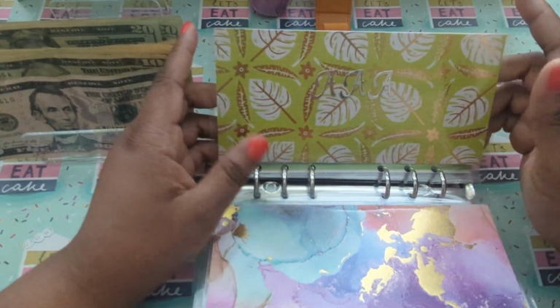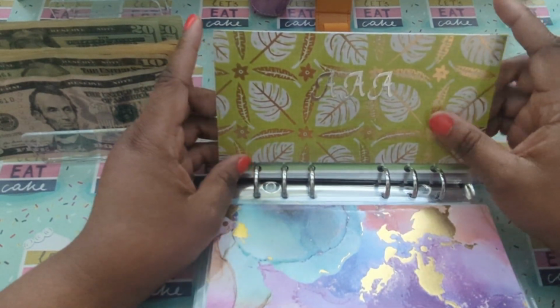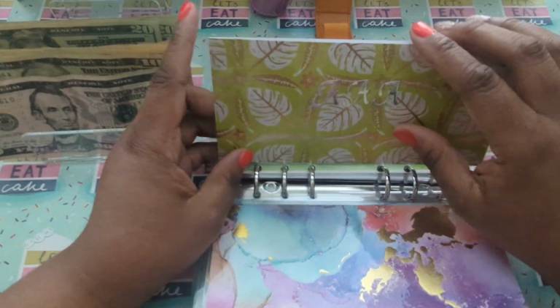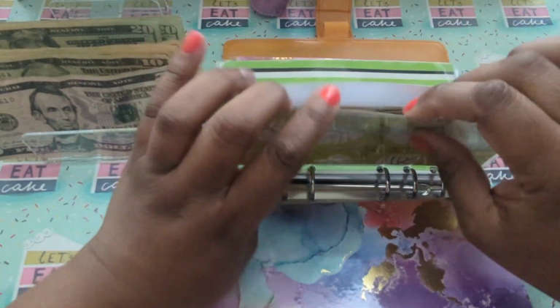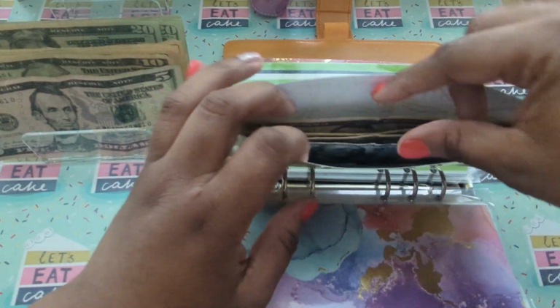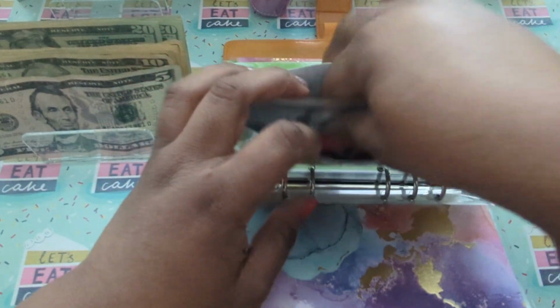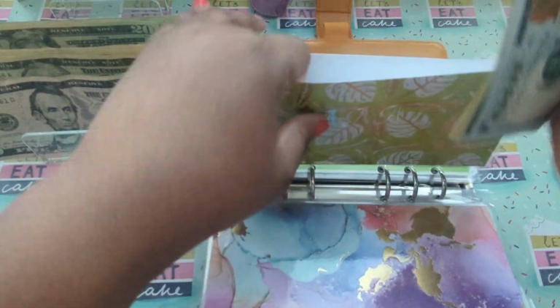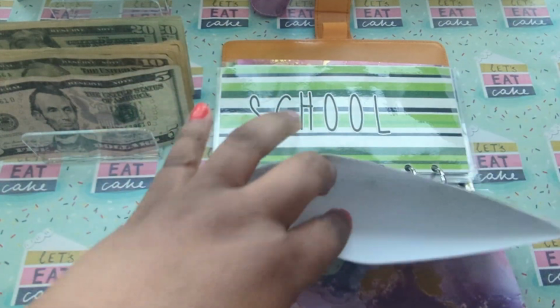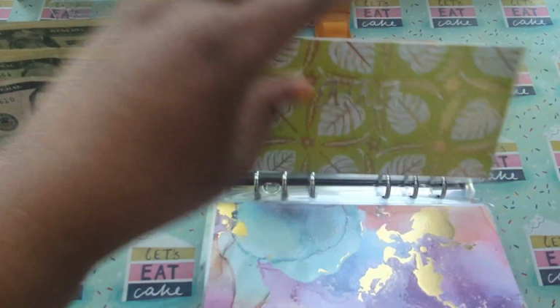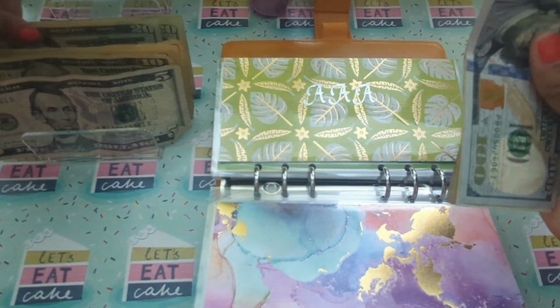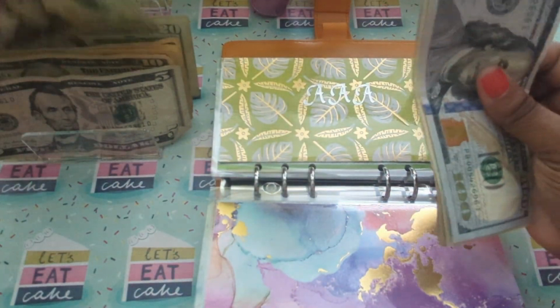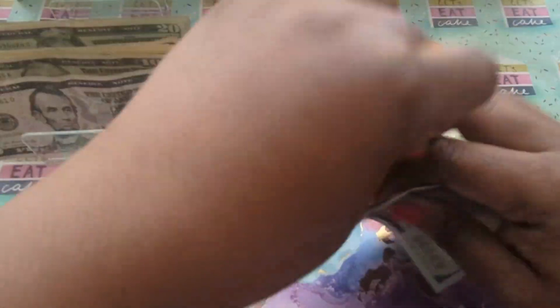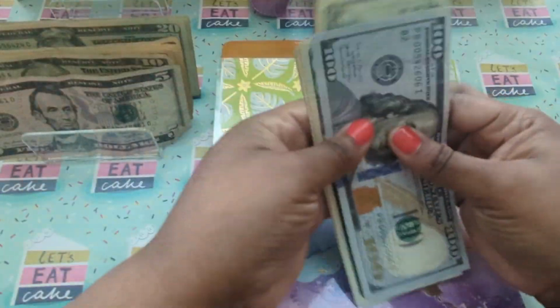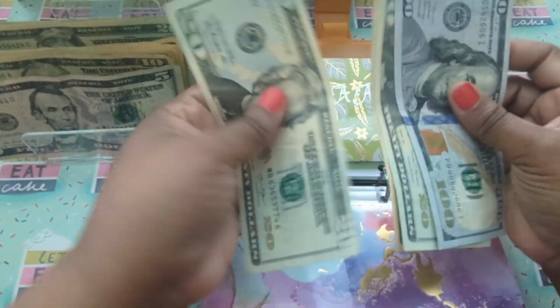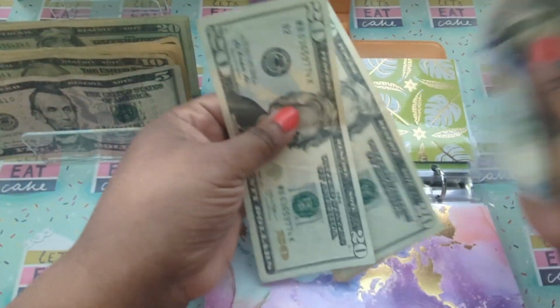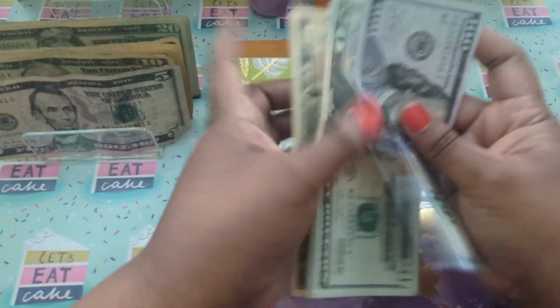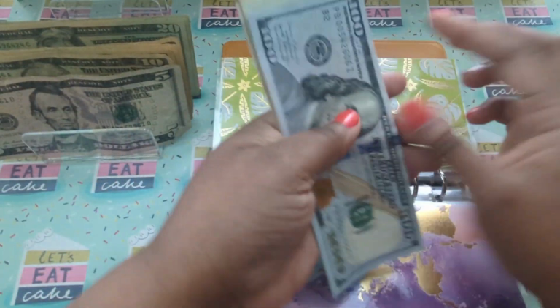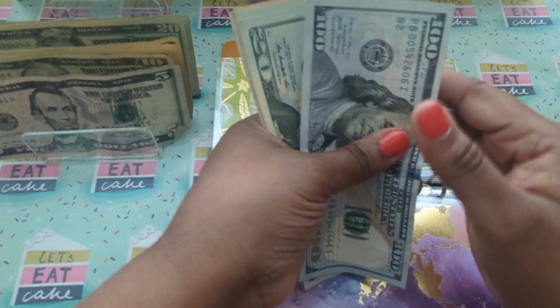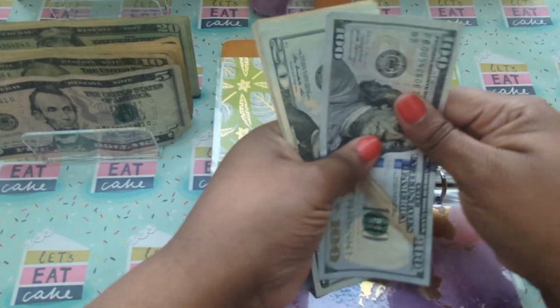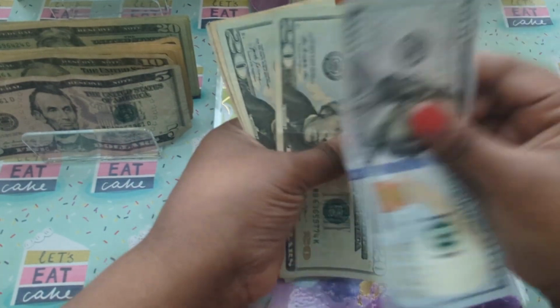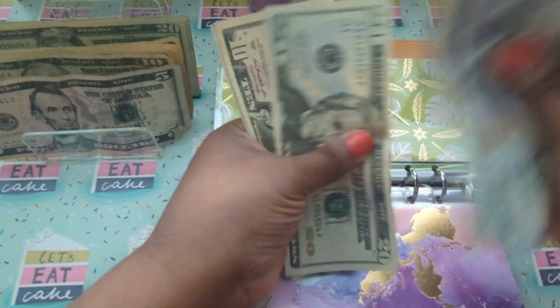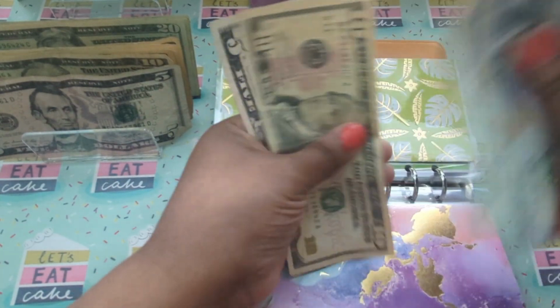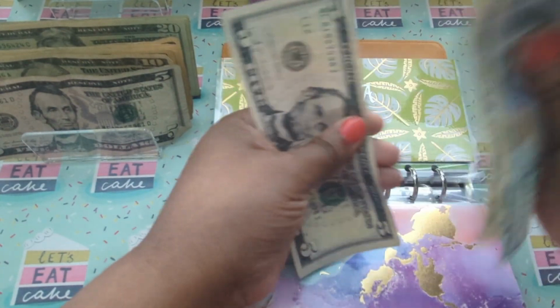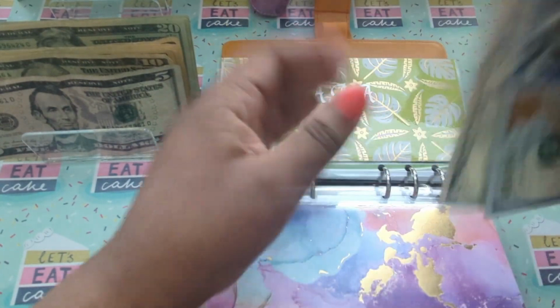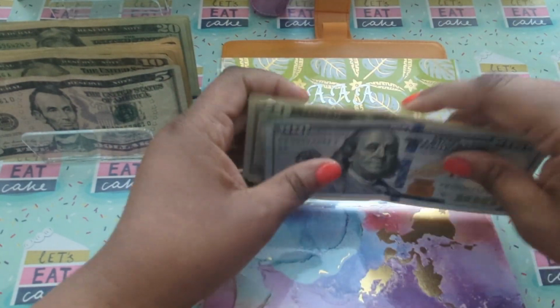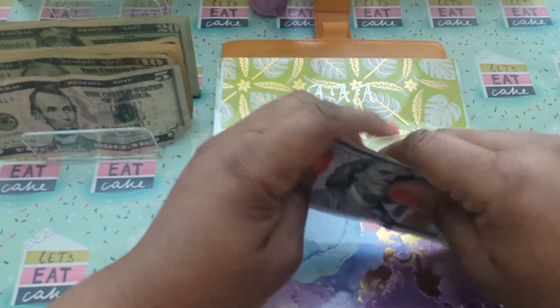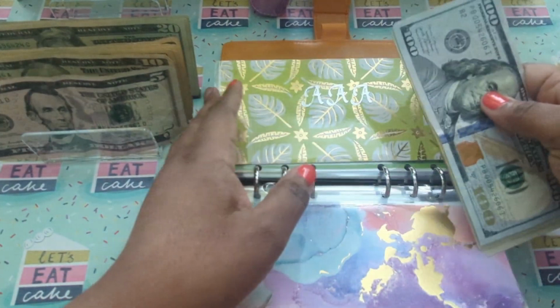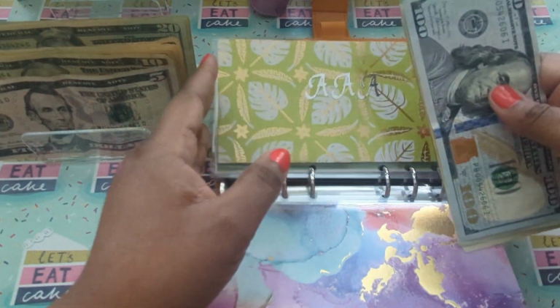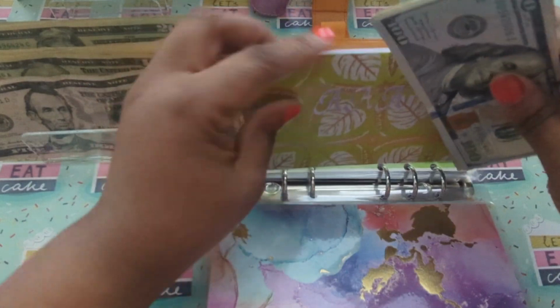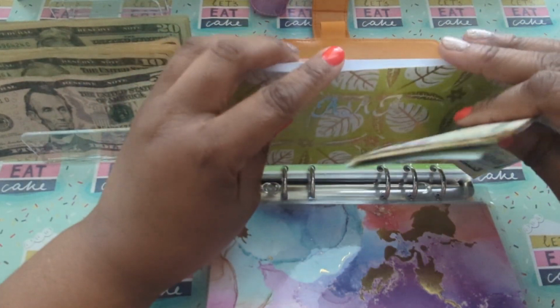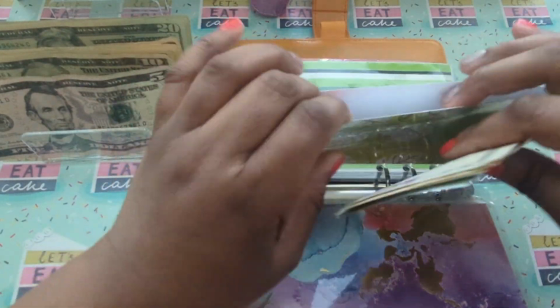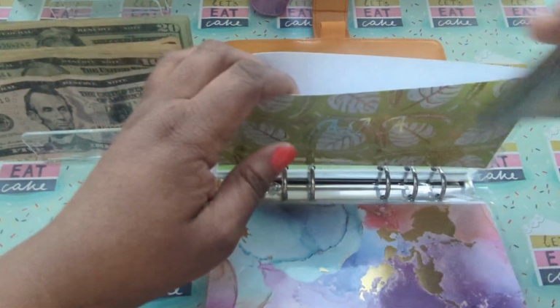Triple A is going to get a $20. So that is $155 for Triple A.